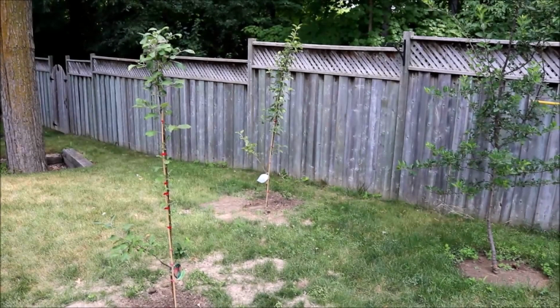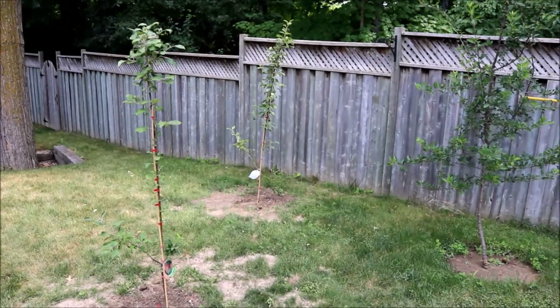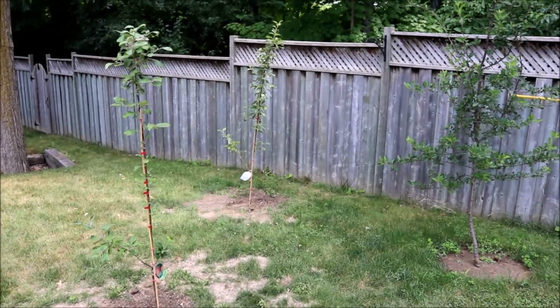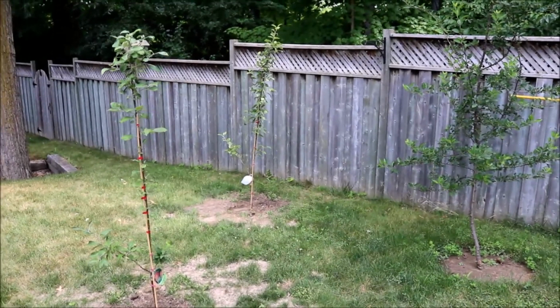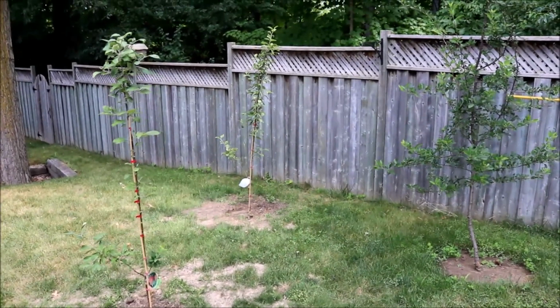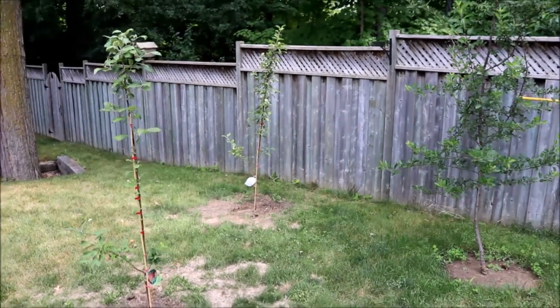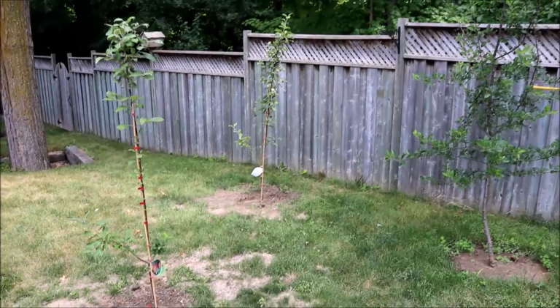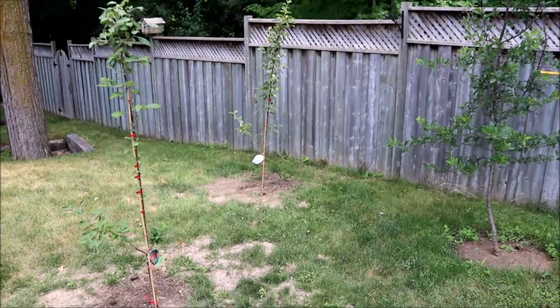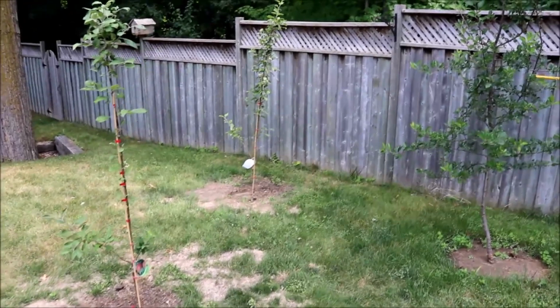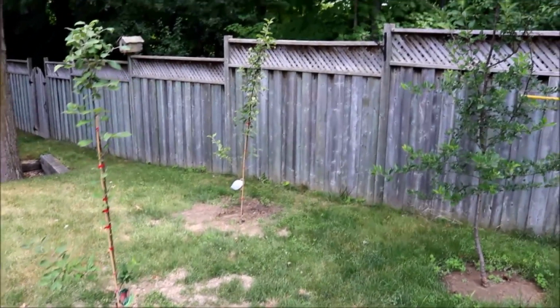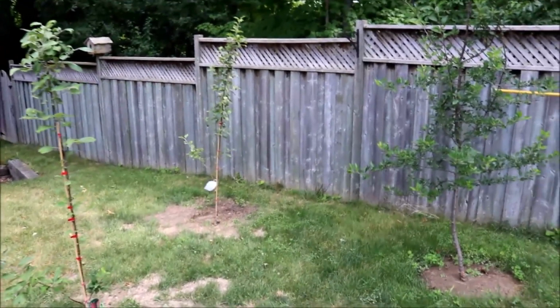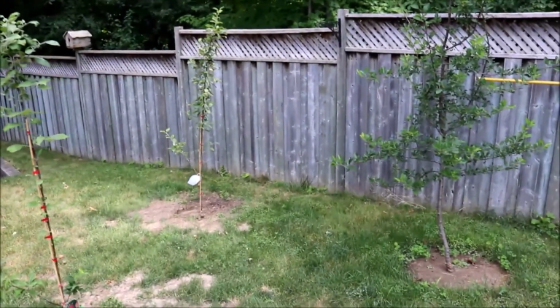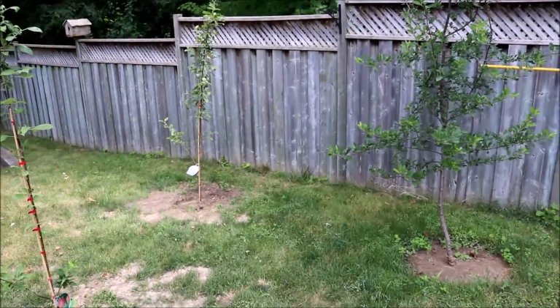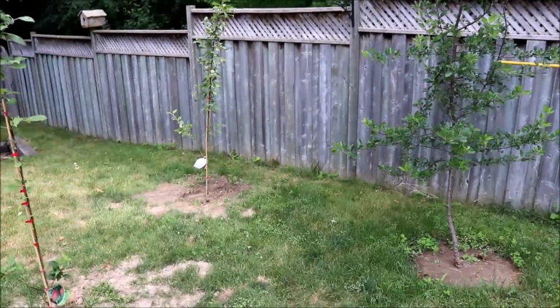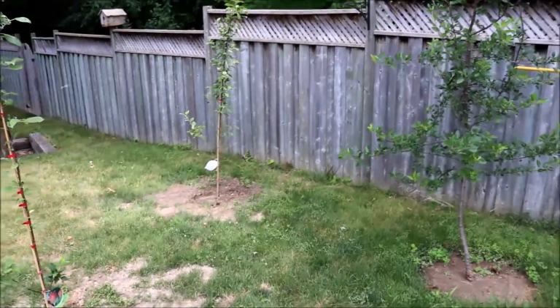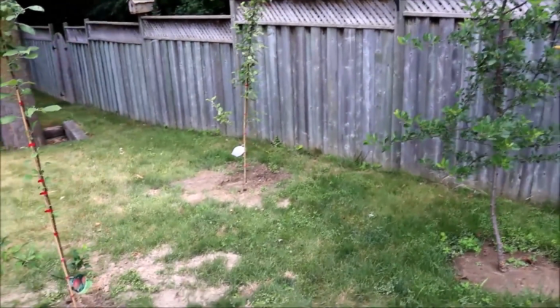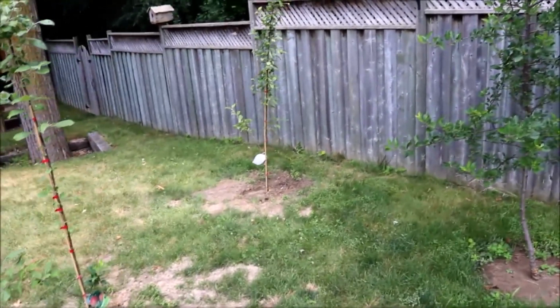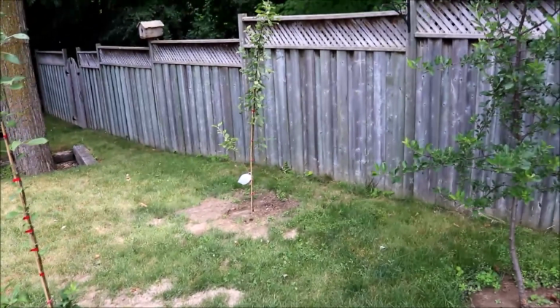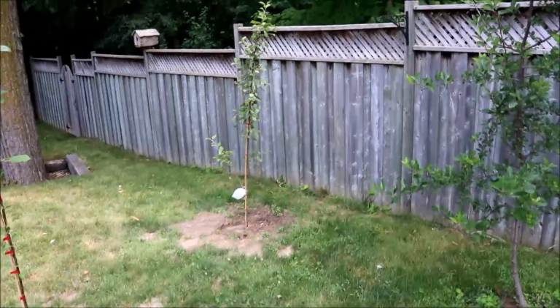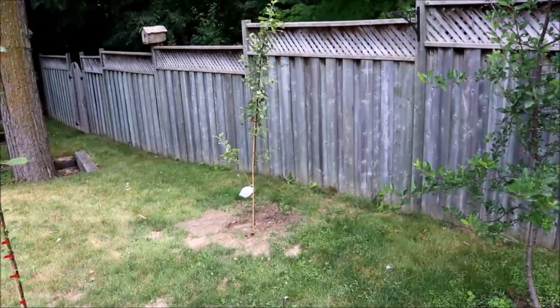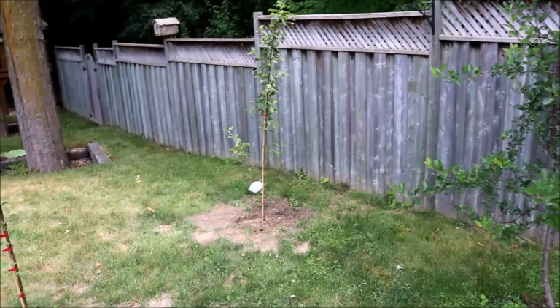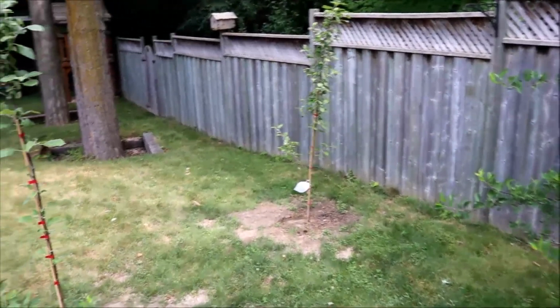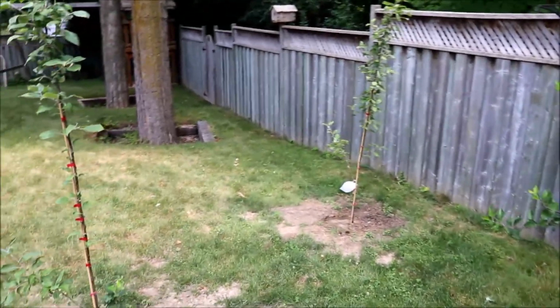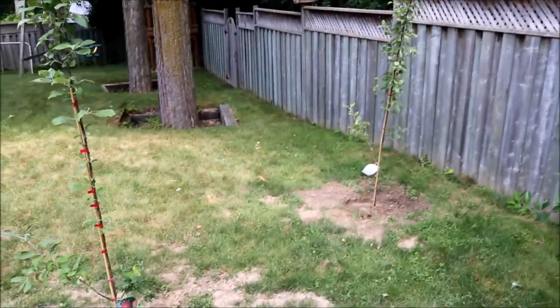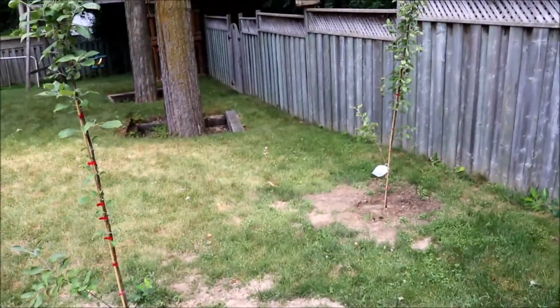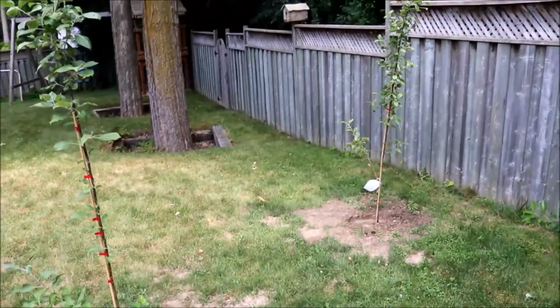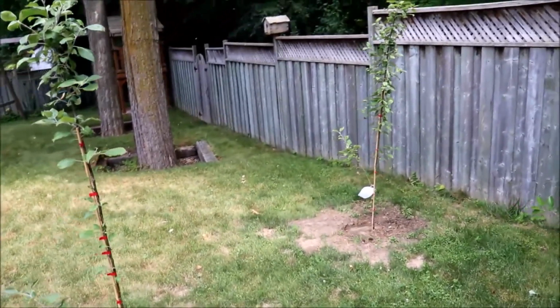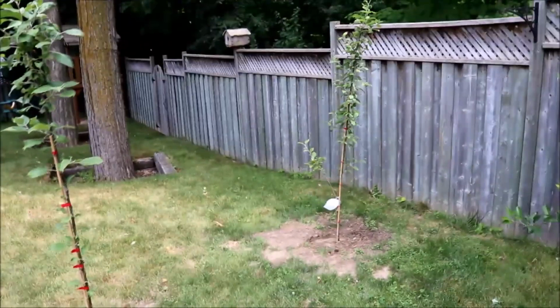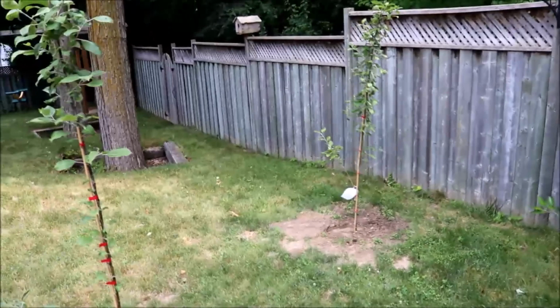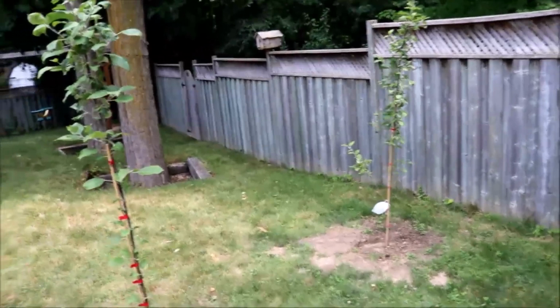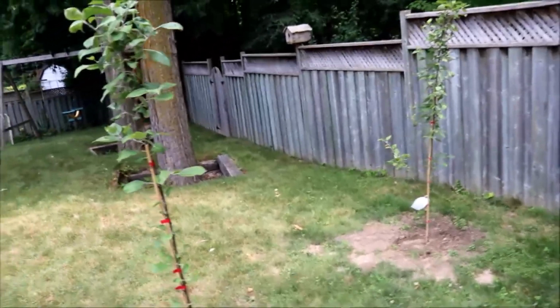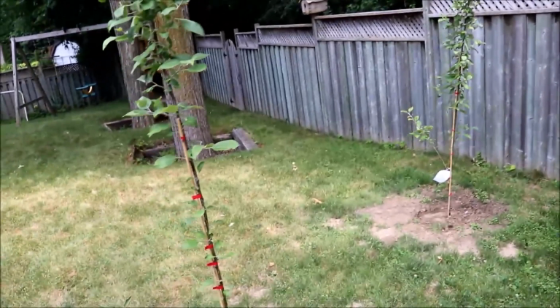Welcome to my mini backyard apple orchard. It consists of a whopping three trees. I know, I know, not really what you'd call an apple orchard. Wishful thinking, I guess. Anyway, this is what I have to work with for now.